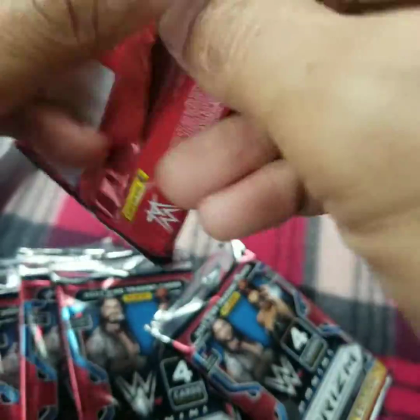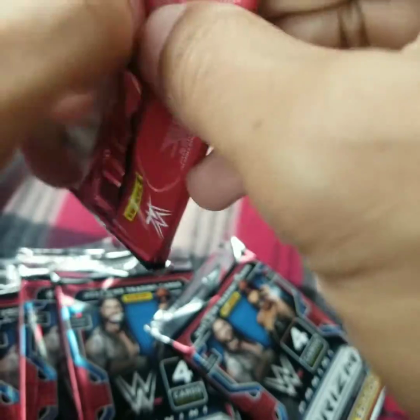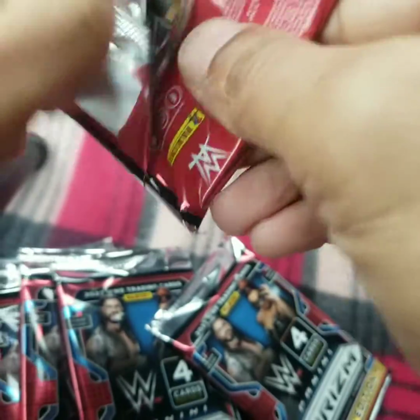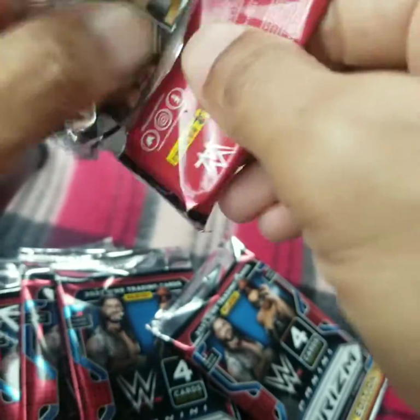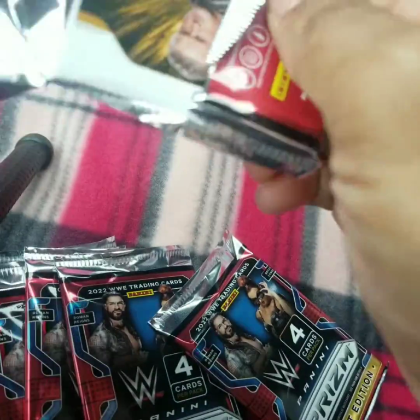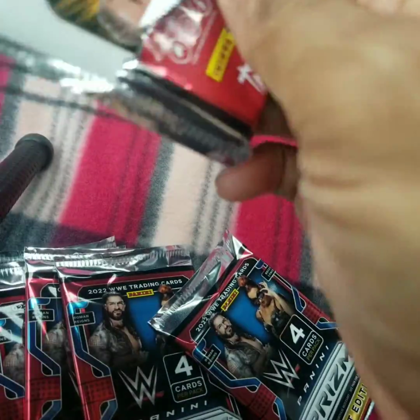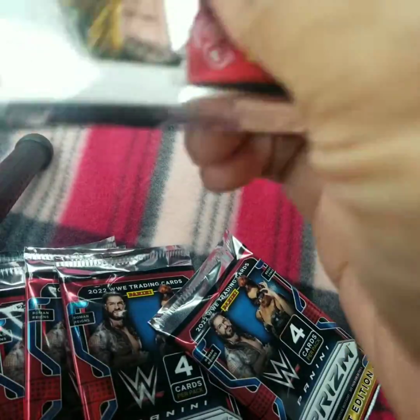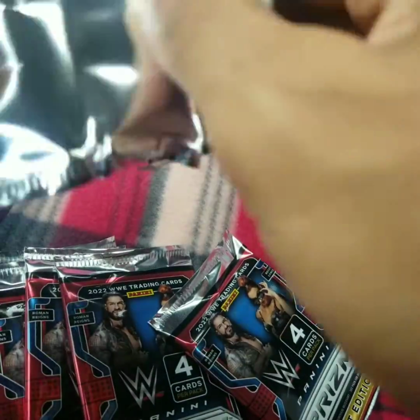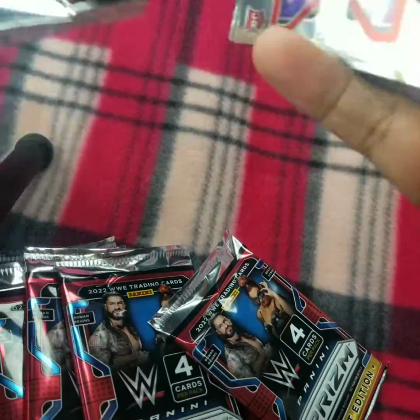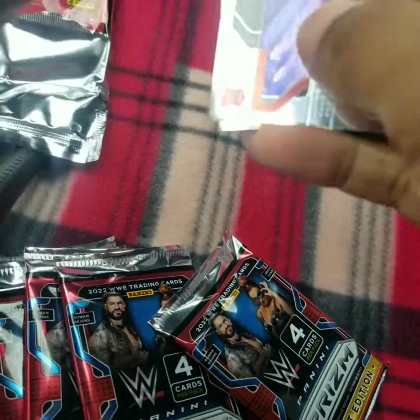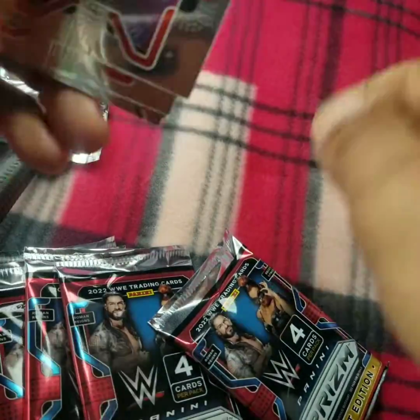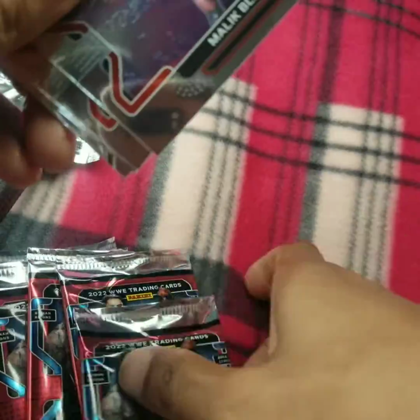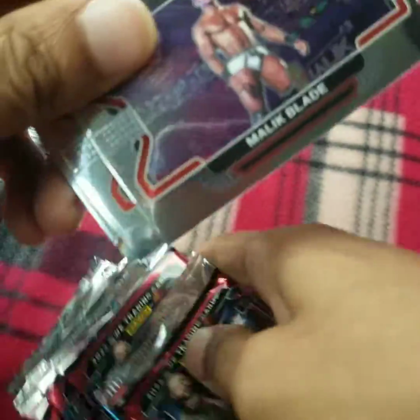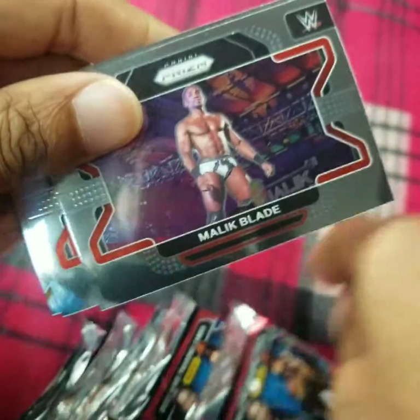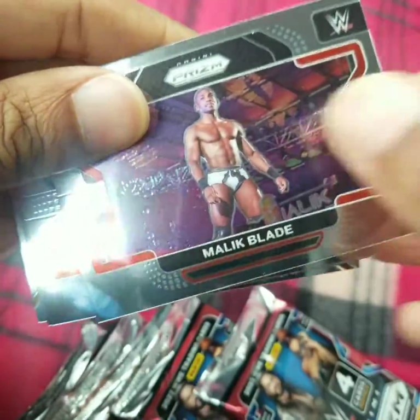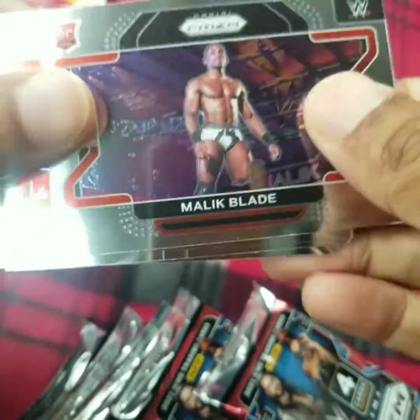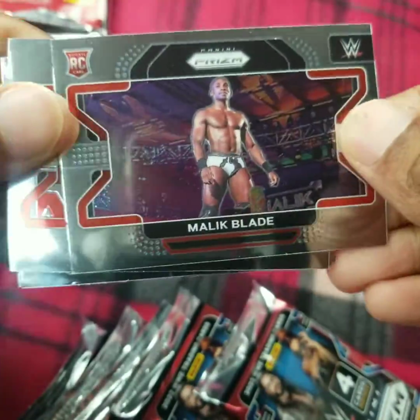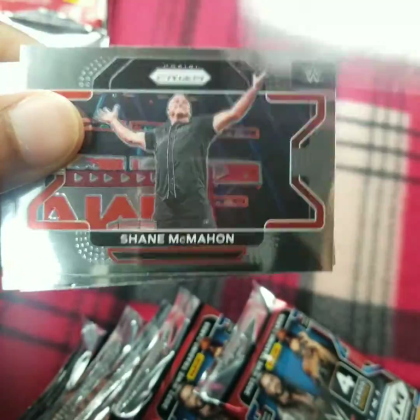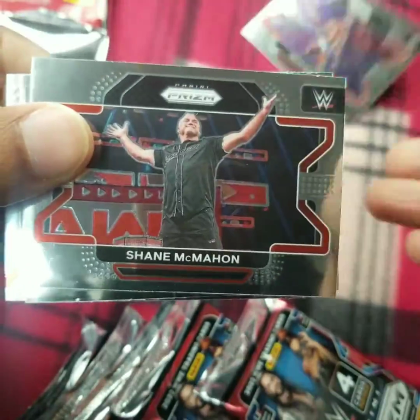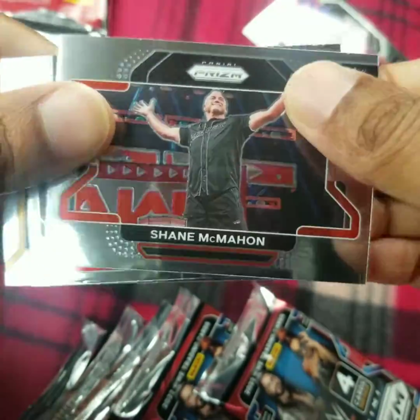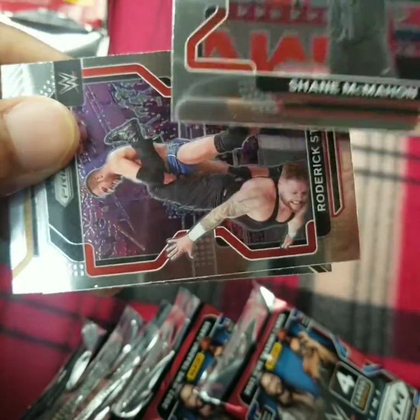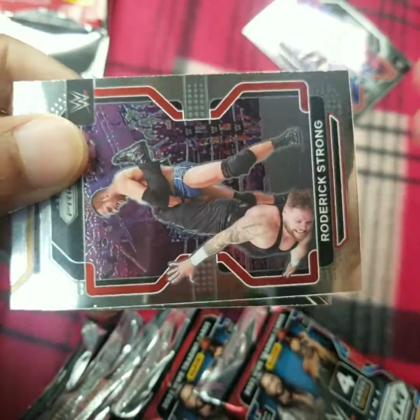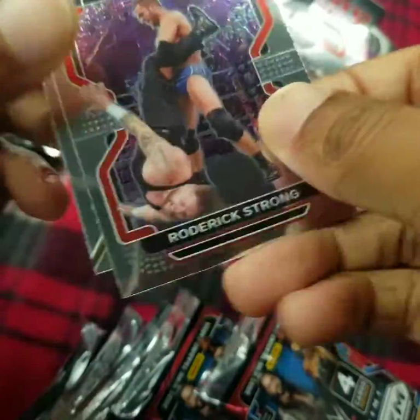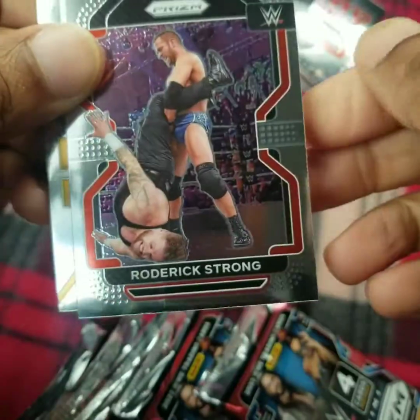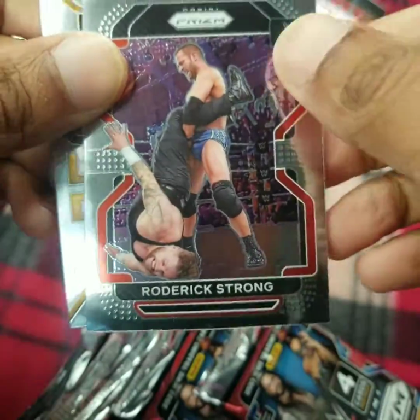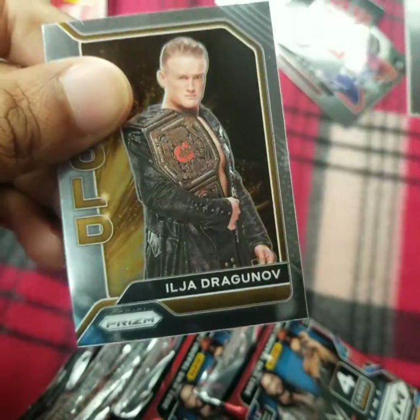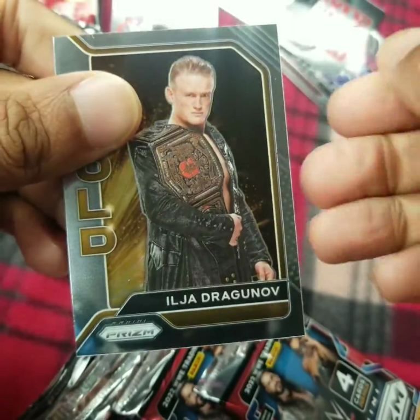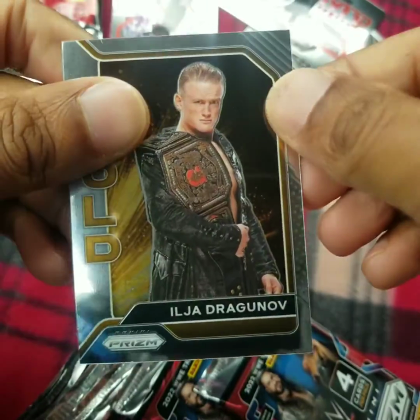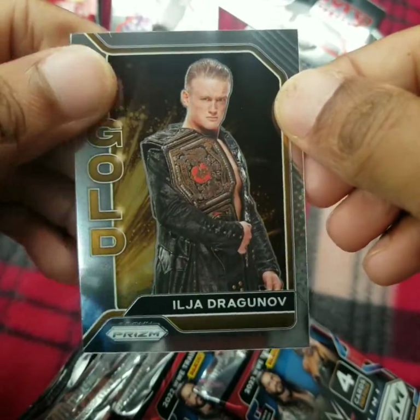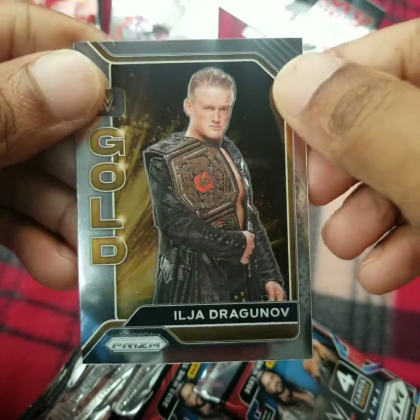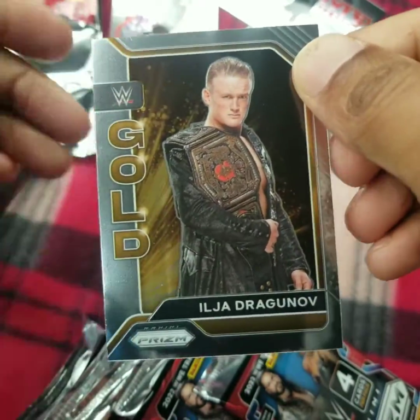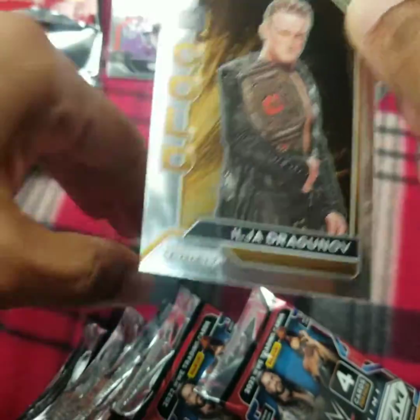I know I've opened up the hanger packs of these cards. I don't know if I ever opened up a blaster box on my channel. Malik Blade, Shane McMahon, Roderick Strong, Ilja Dragunov.